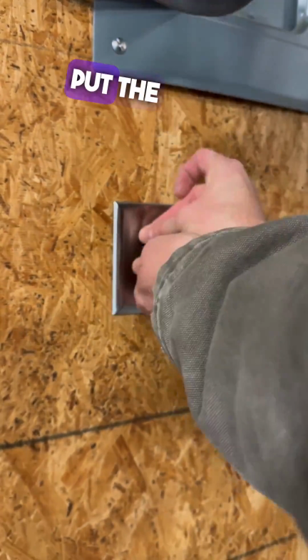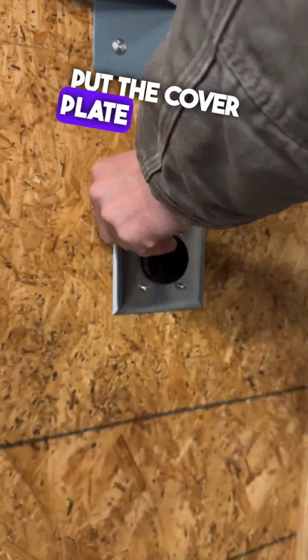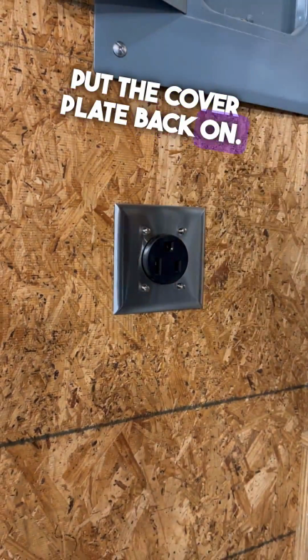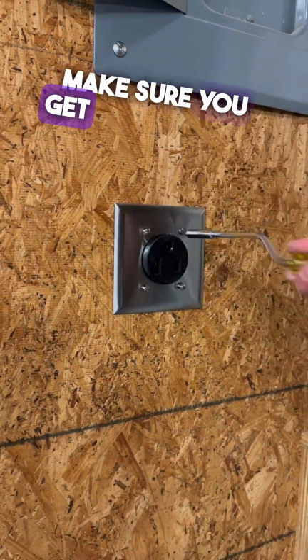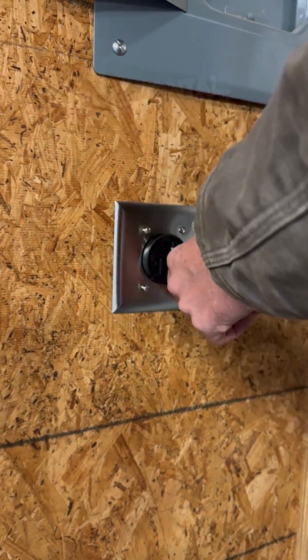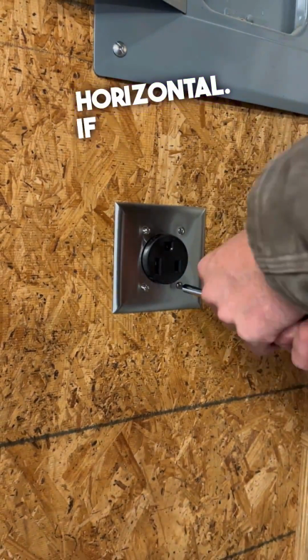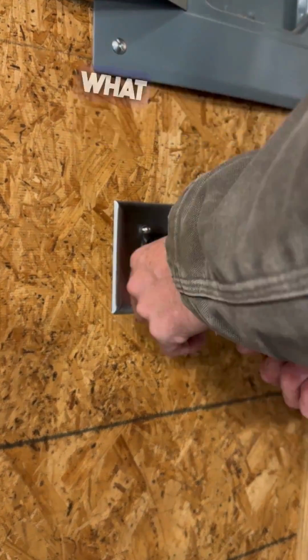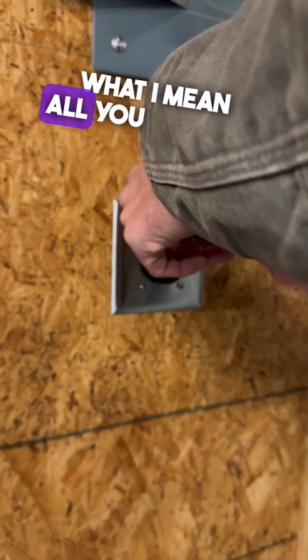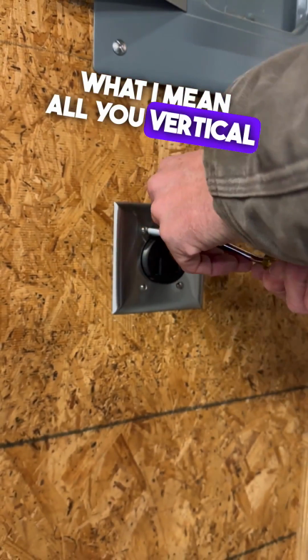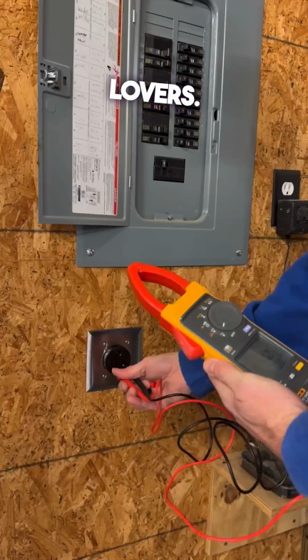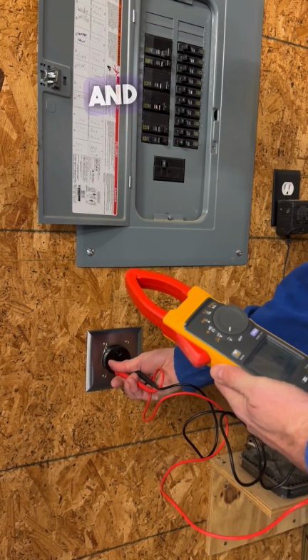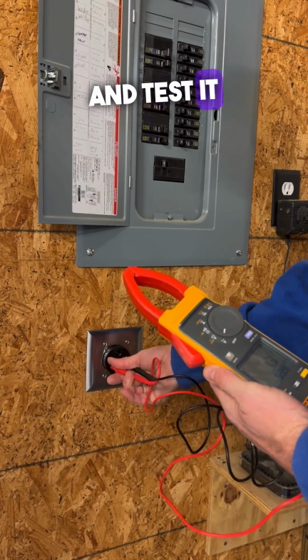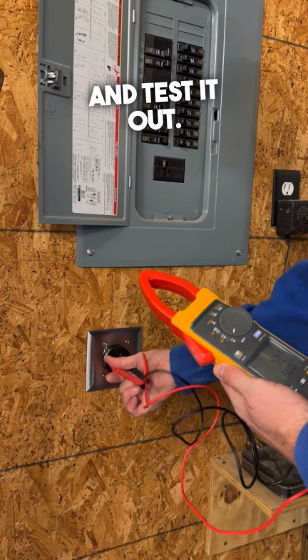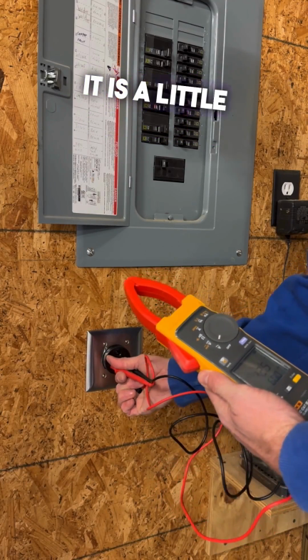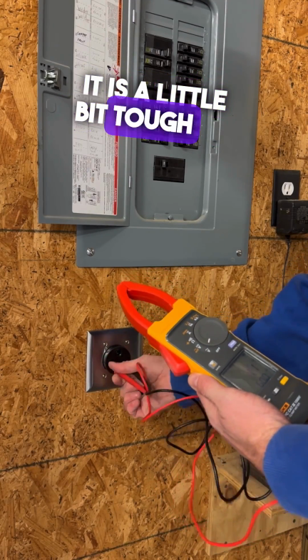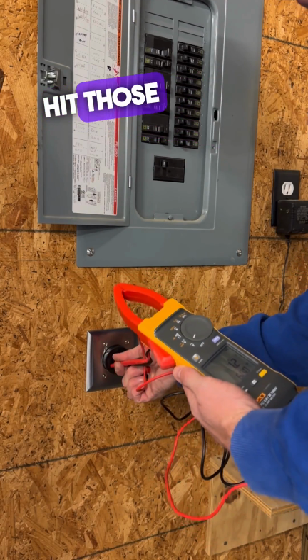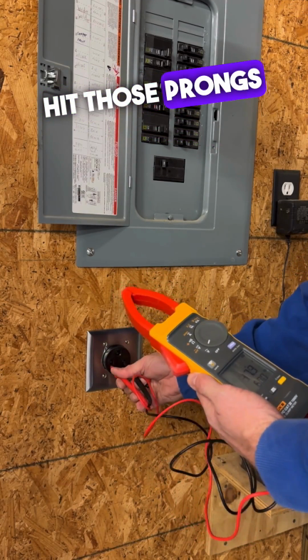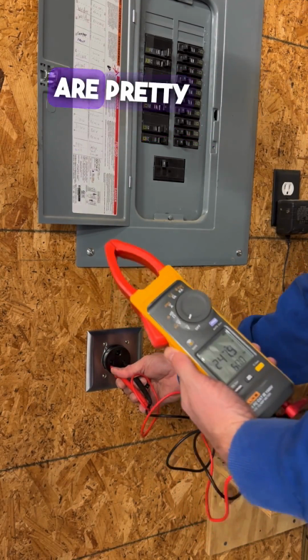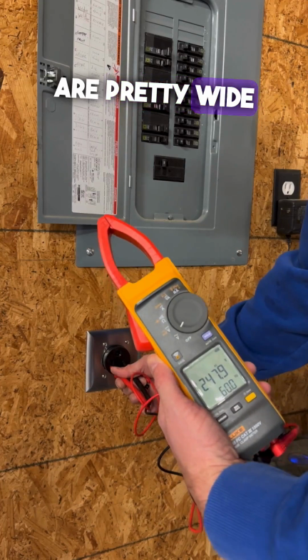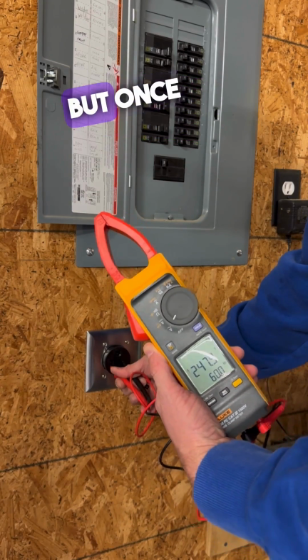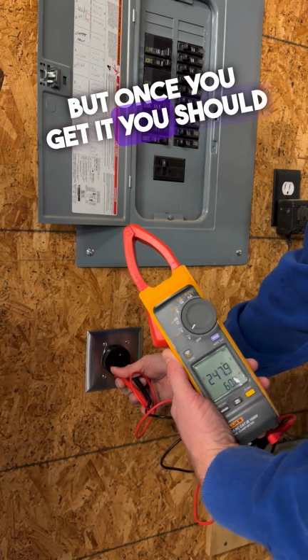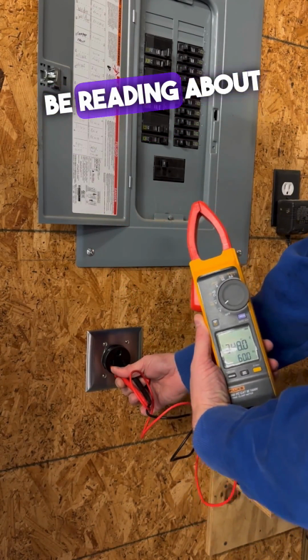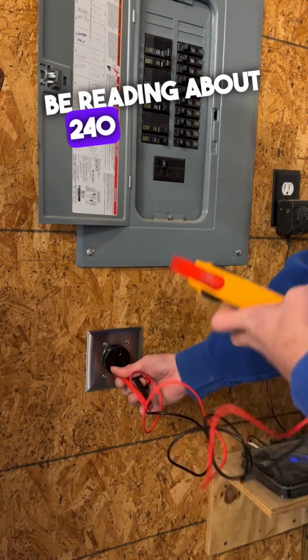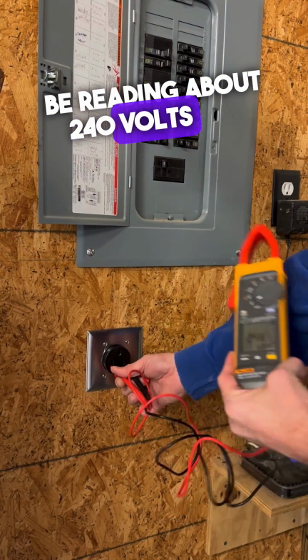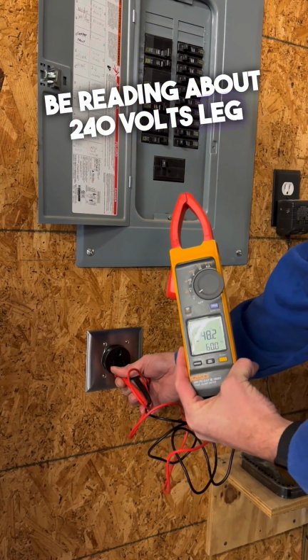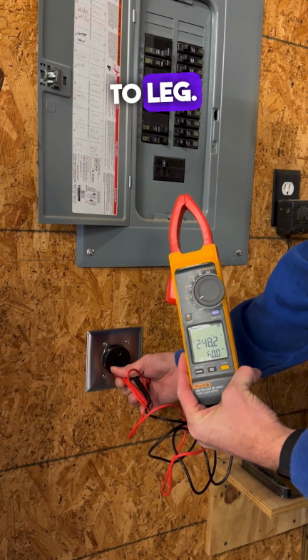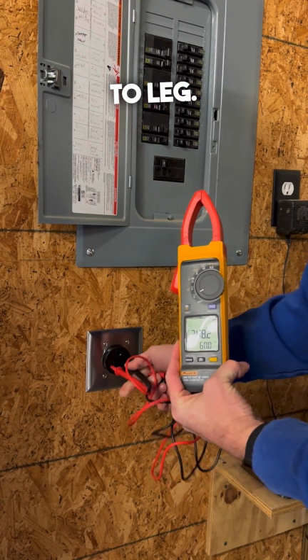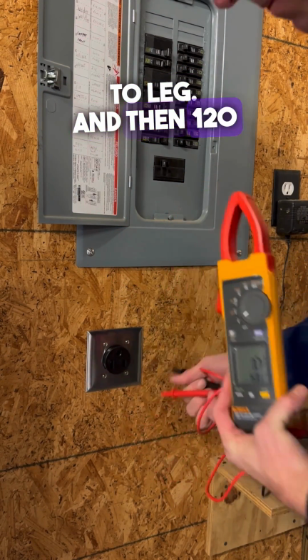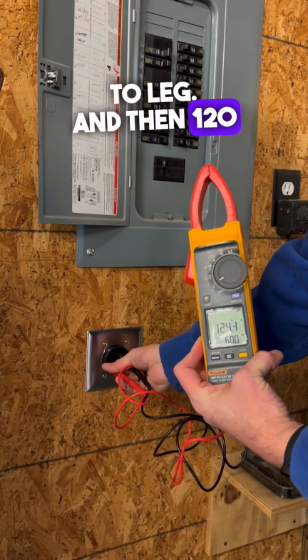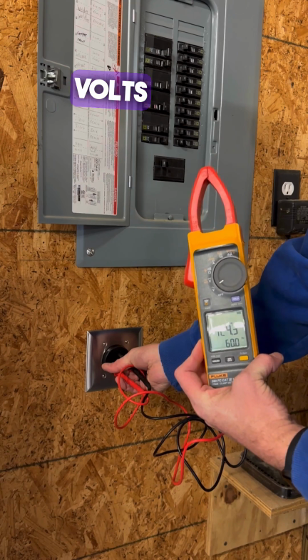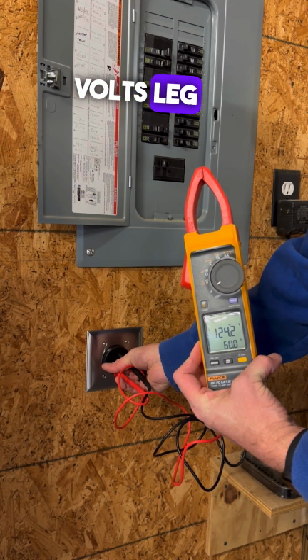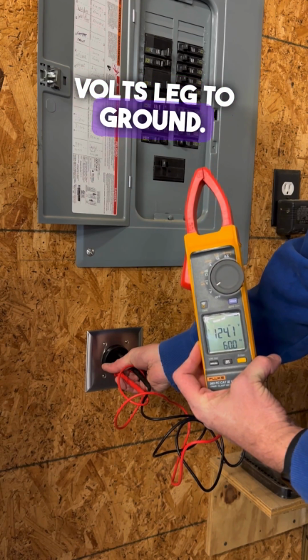Put the cover plate back on. Make sure you get your screws horizontal — if you know what I mean, all you vertical lovers. Then go ahead and test it out. It is a little bit tough to hit those prongs because these are pretty wide prongs, but once you get it, you should be reading about 240 volts leg to leg, and then 120 volts leg to ground.